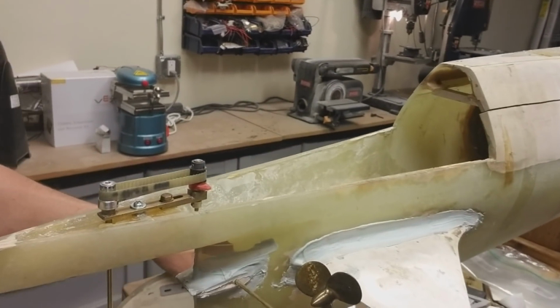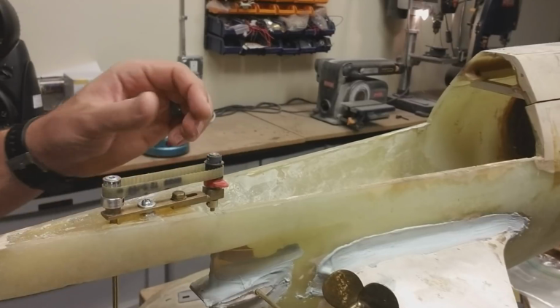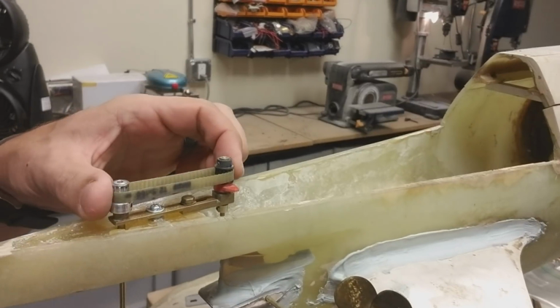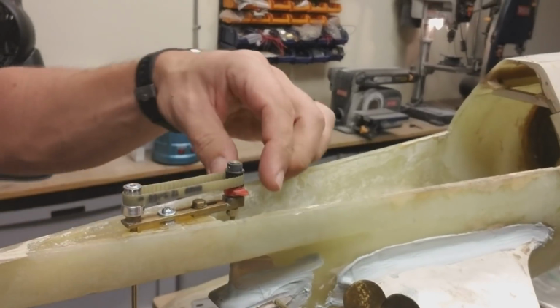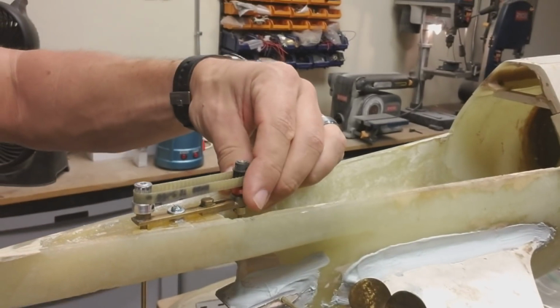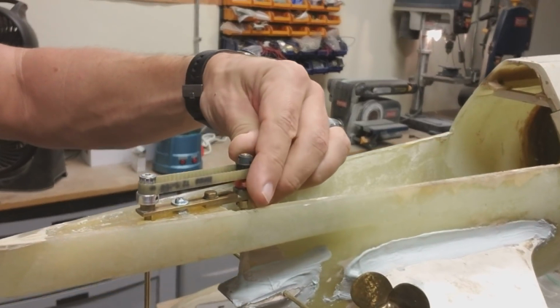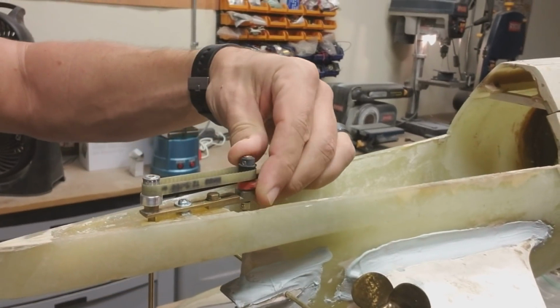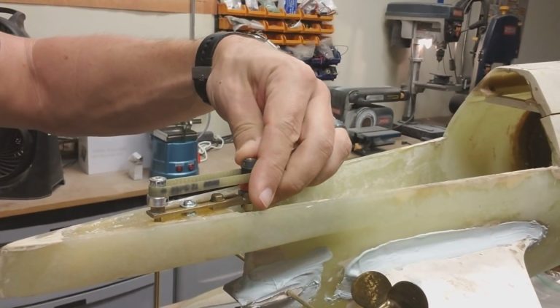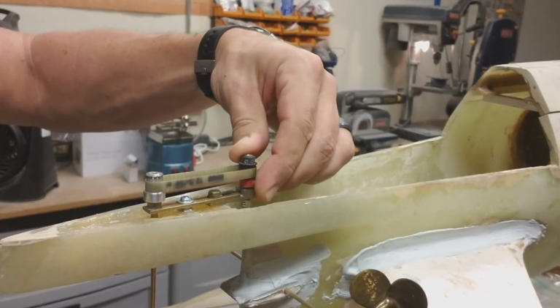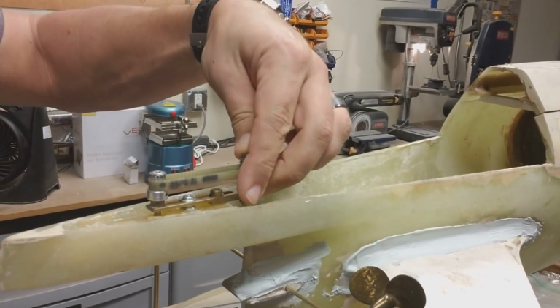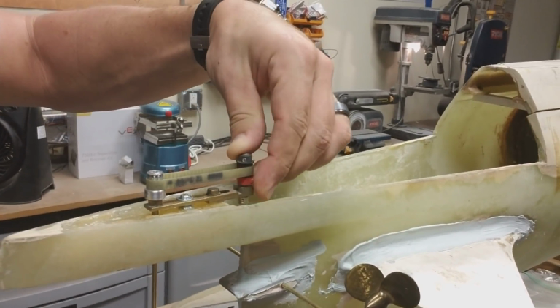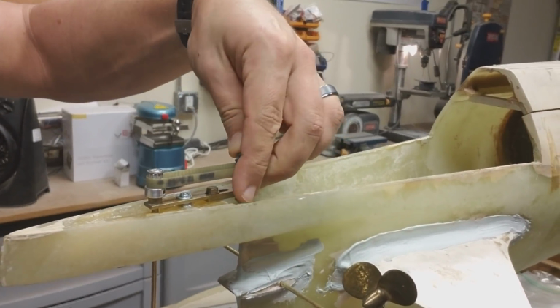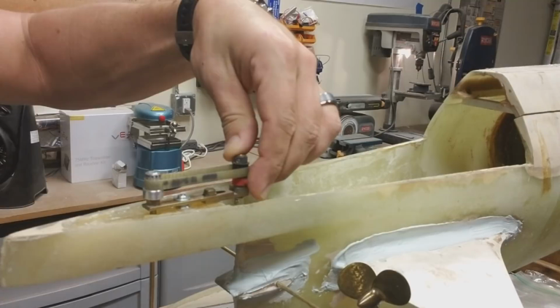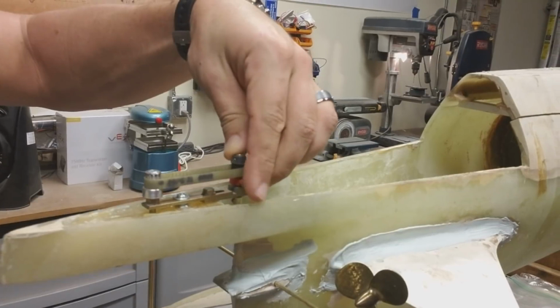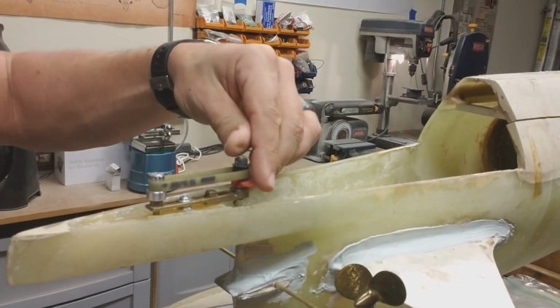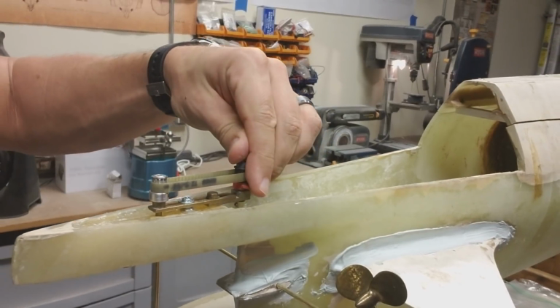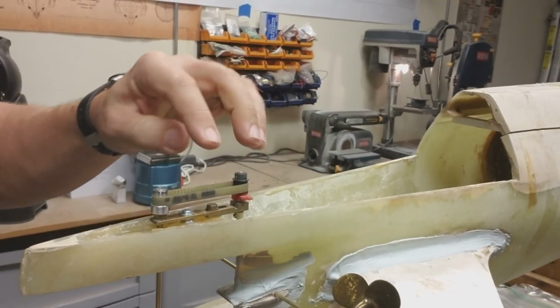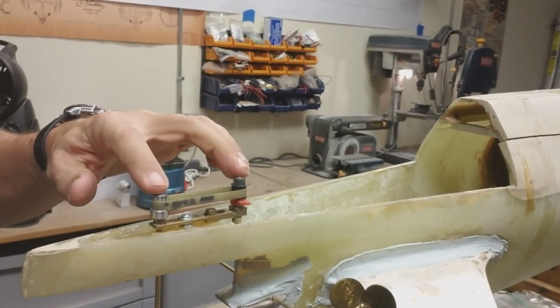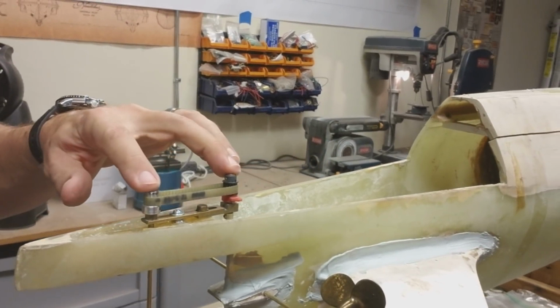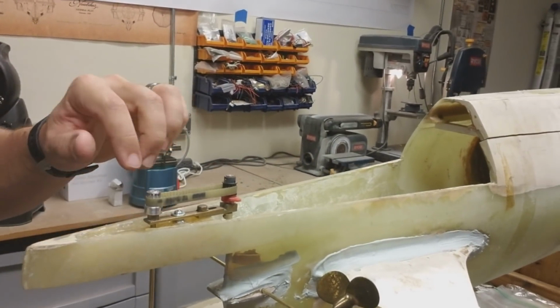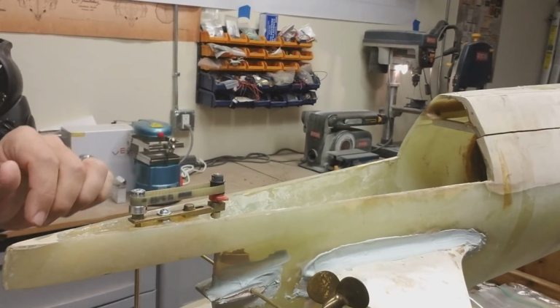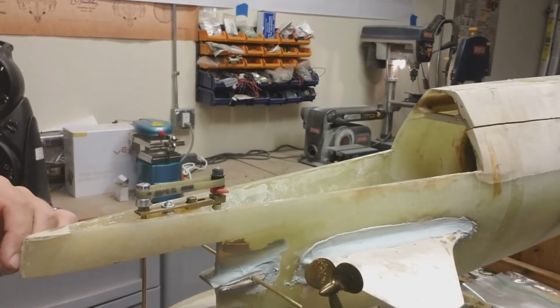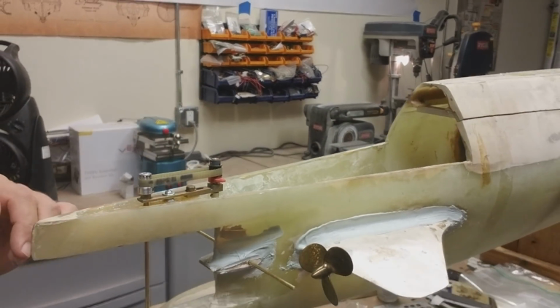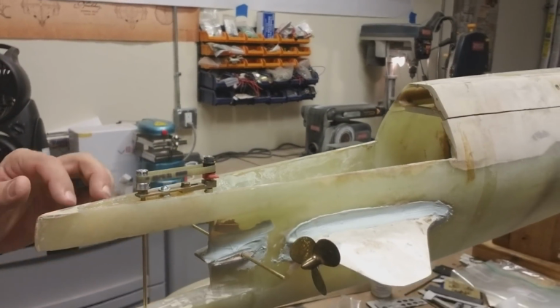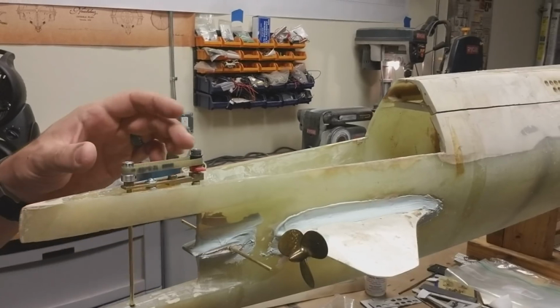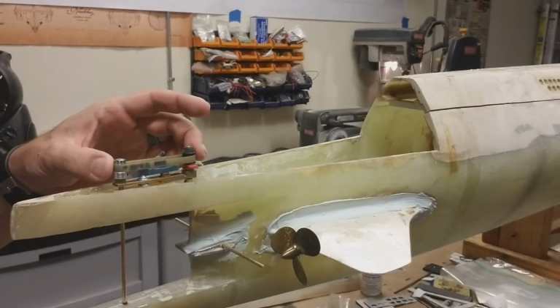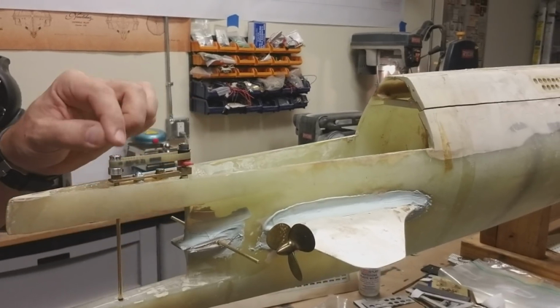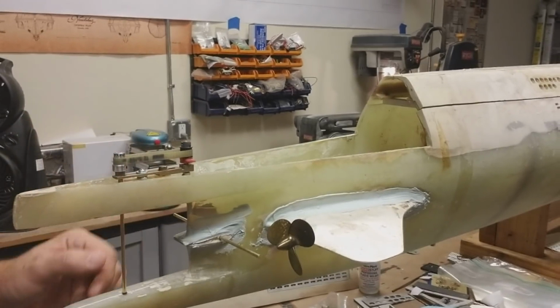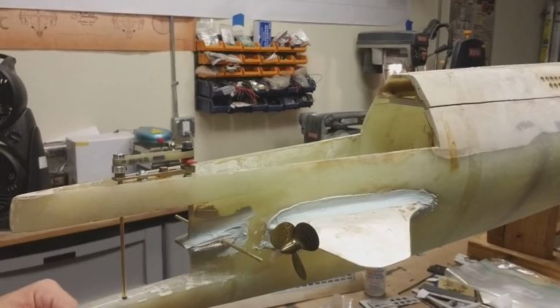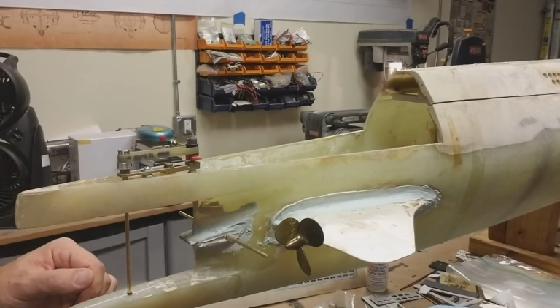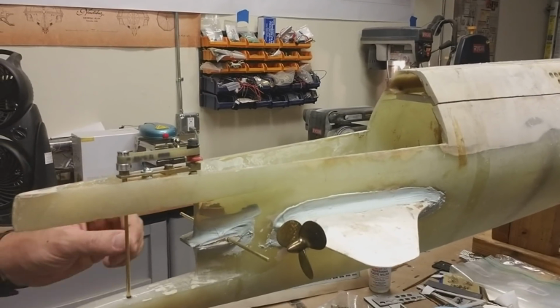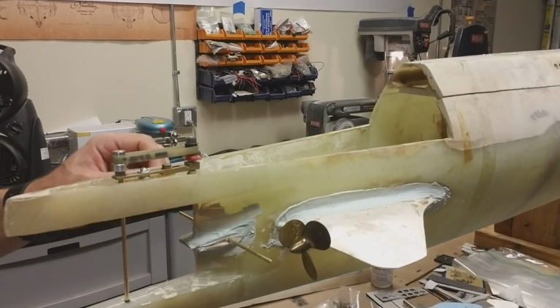We've got a belt assembly, and that works really, really slick. This came with the model kit — it was originally built for a 1/40th scale Type 21, but it works perfectly in this particular one.